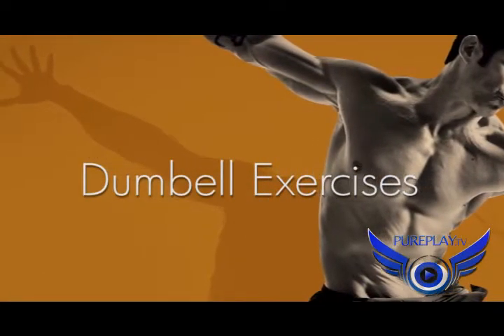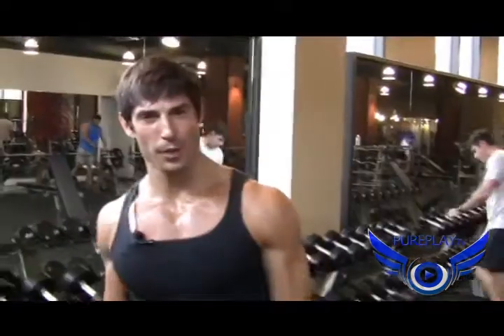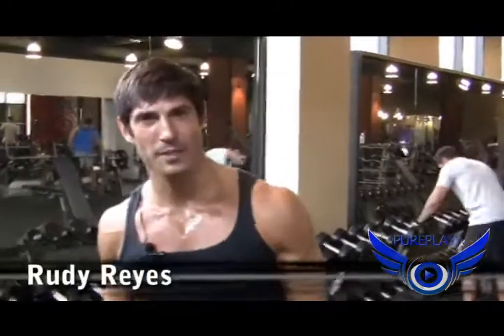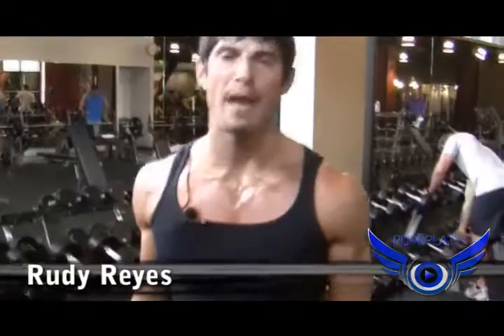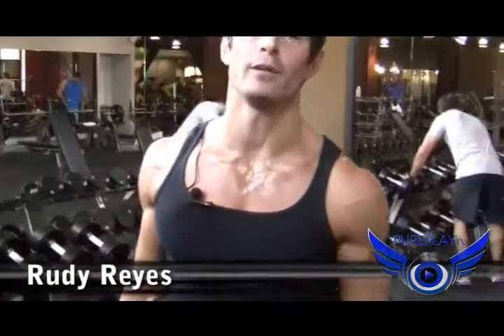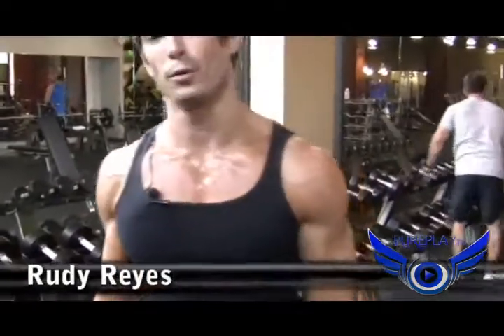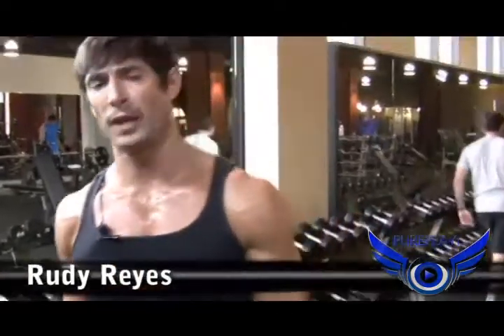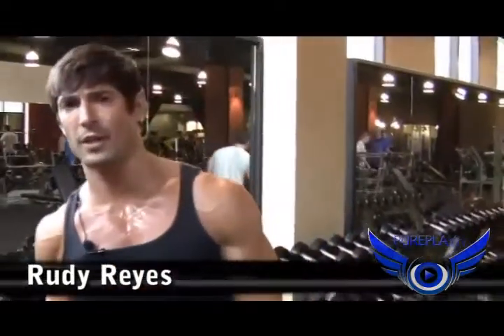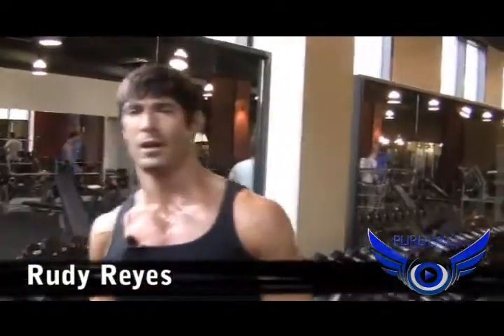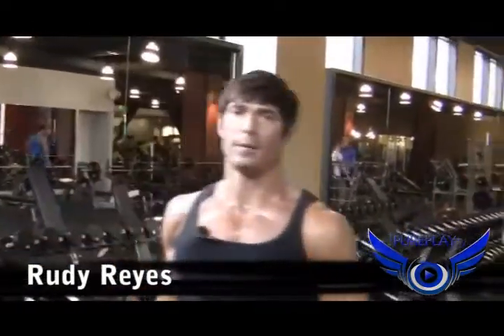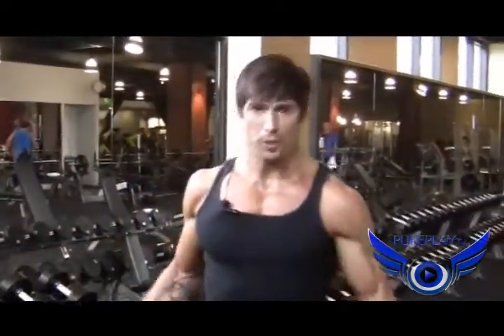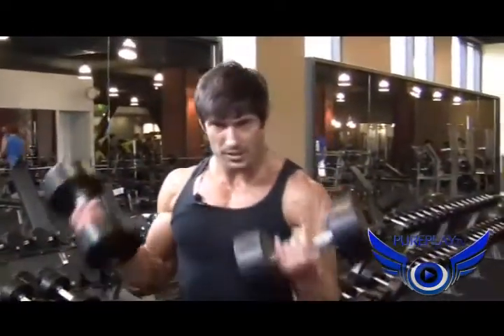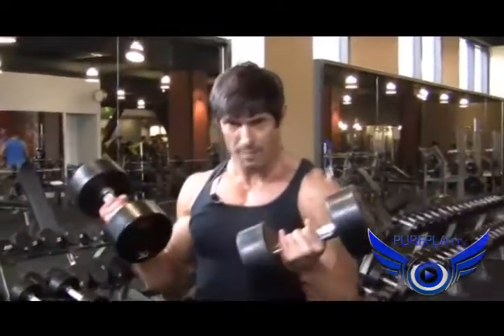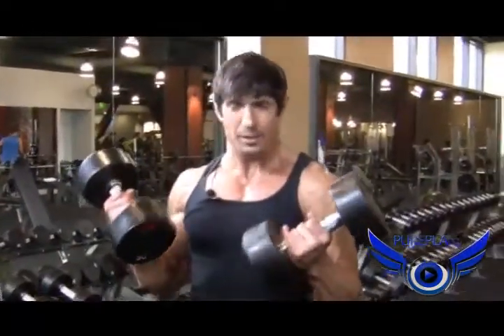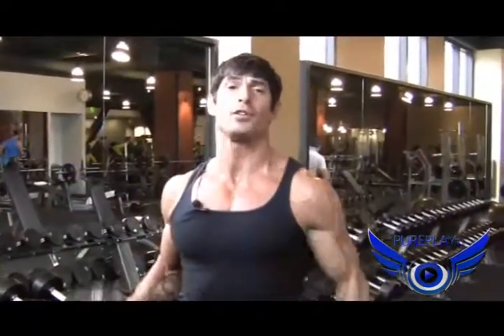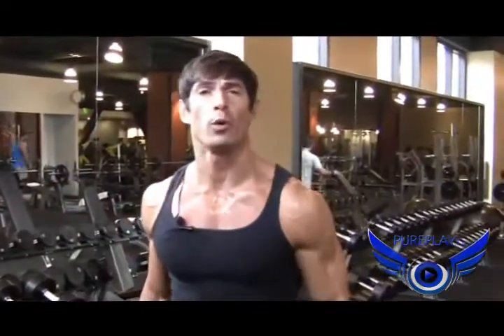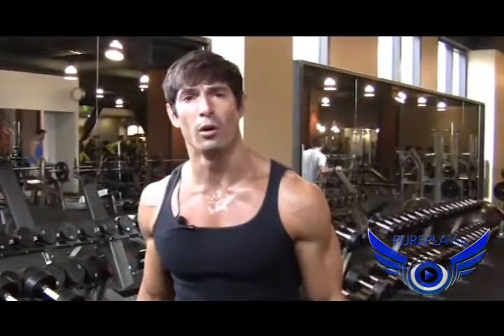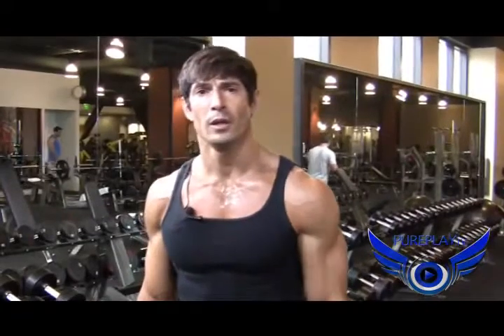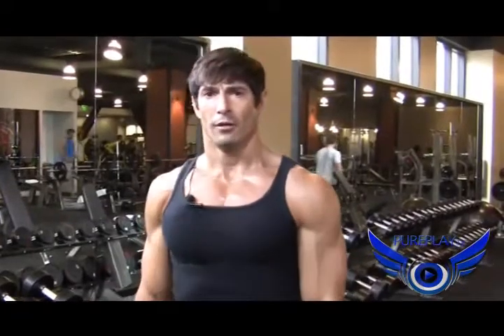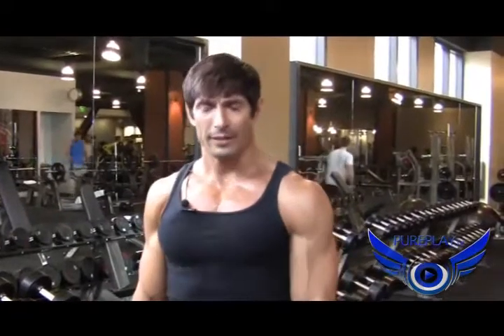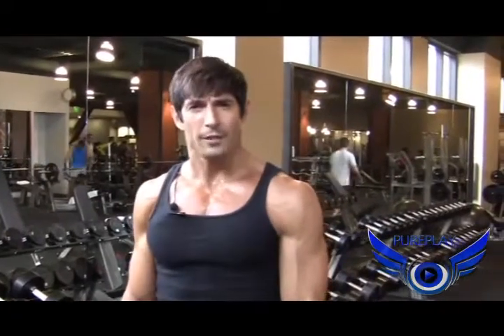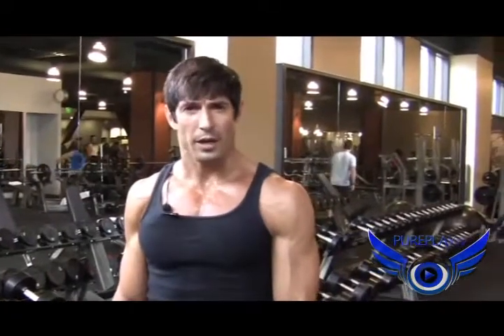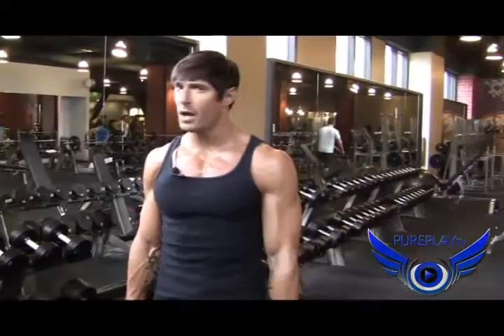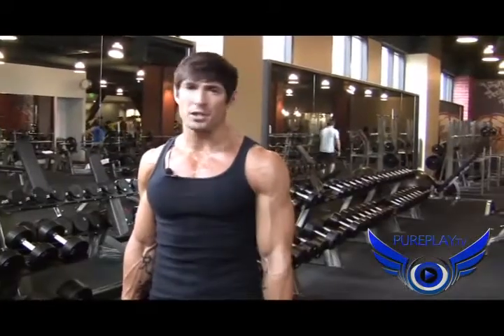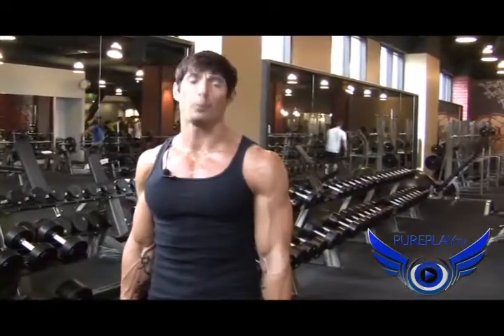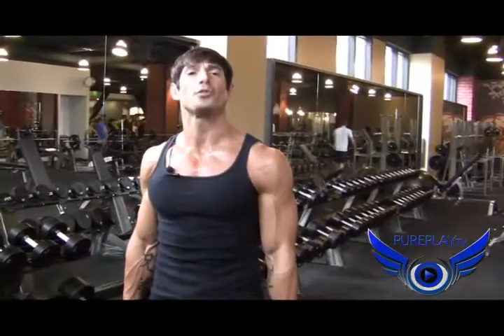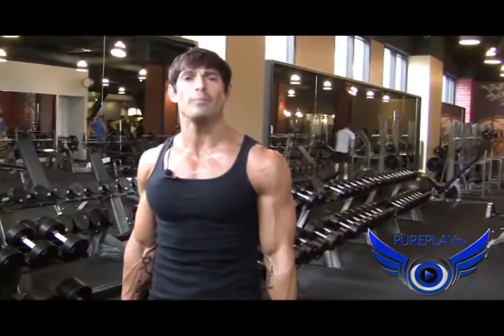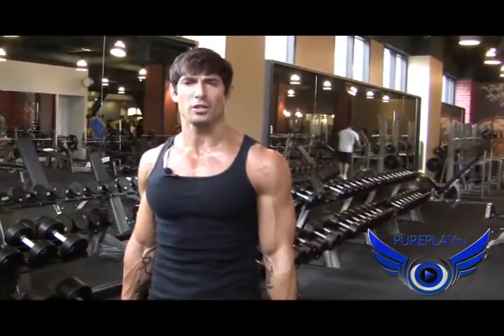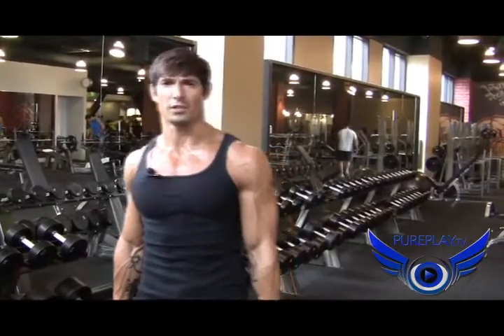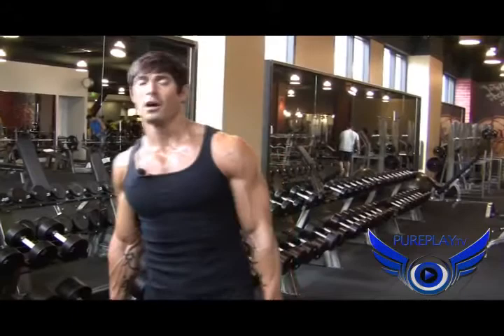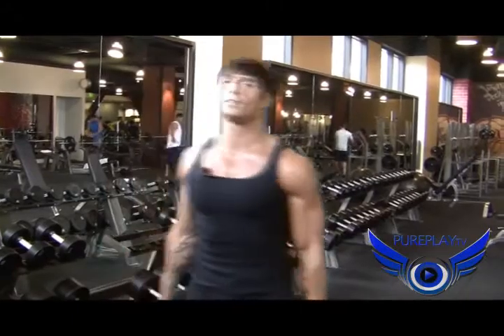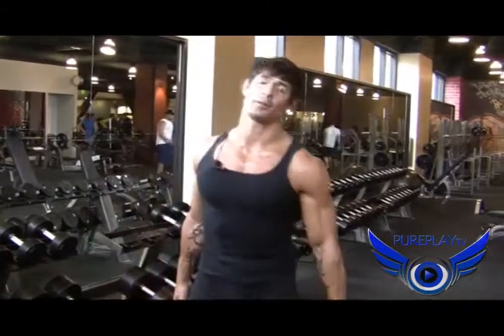This is Rudy Ray. I'm back again. We're here with CurePlay TV. I'm going to teach you how to use these dumbbells, either at the gym or at home, for a litany of strength. We're not going to stop. We're going to do three major exercises. All right, let's get after it.